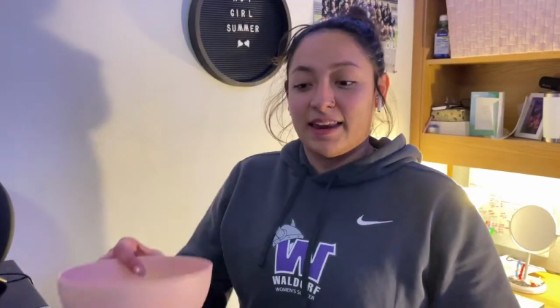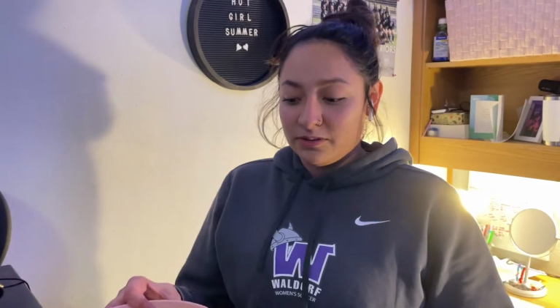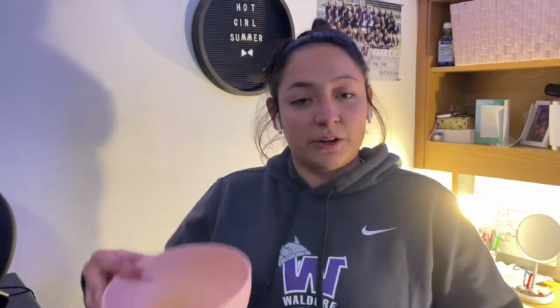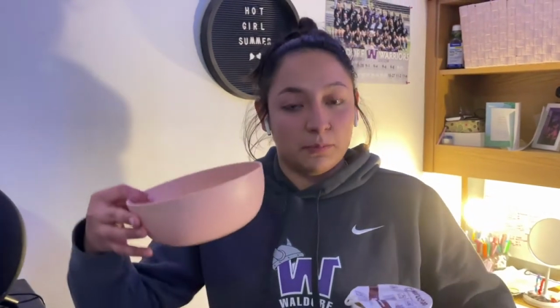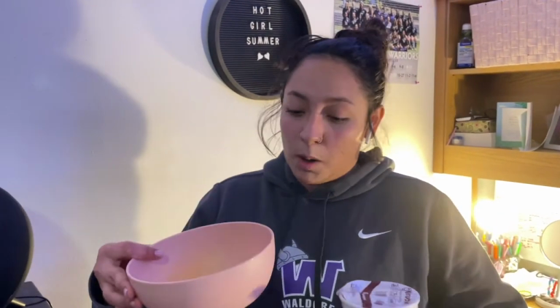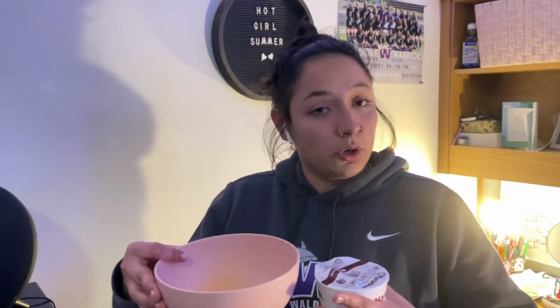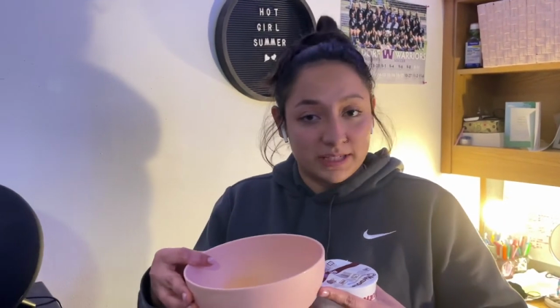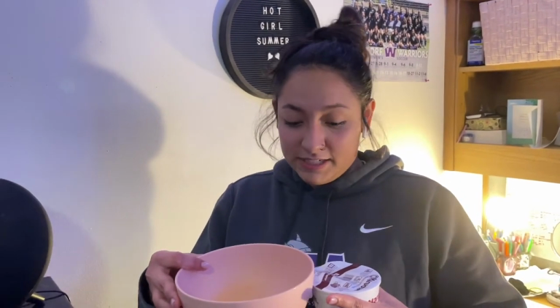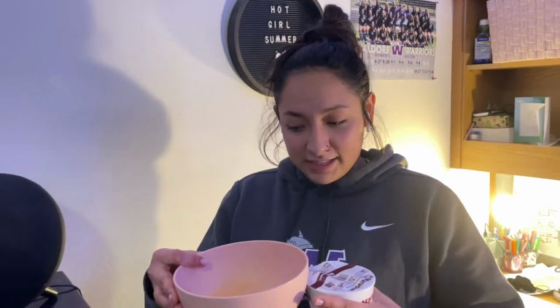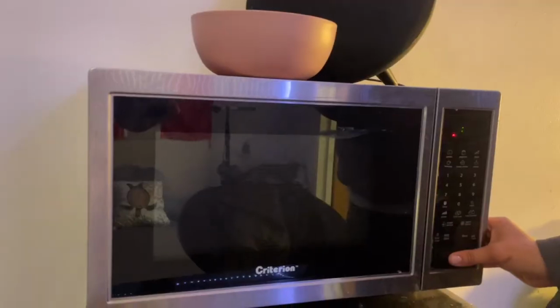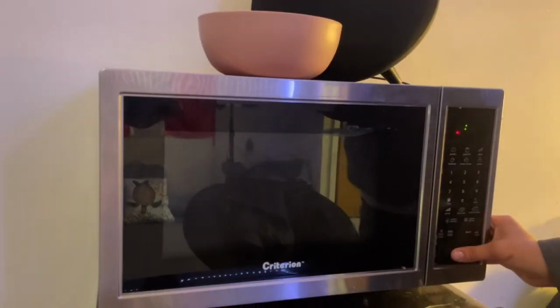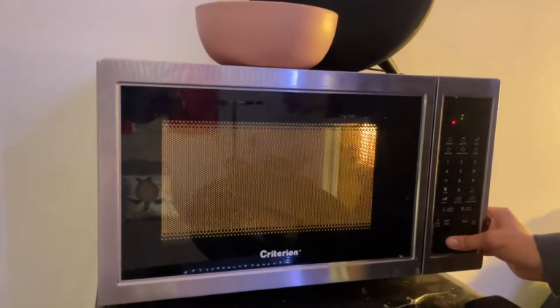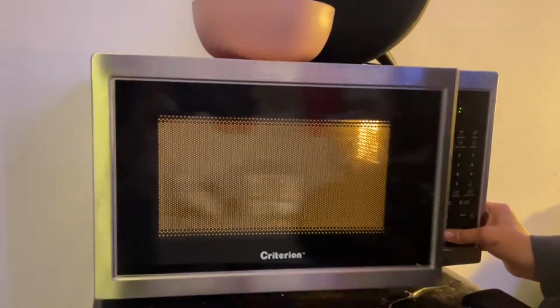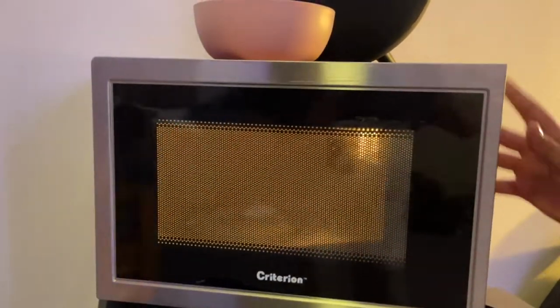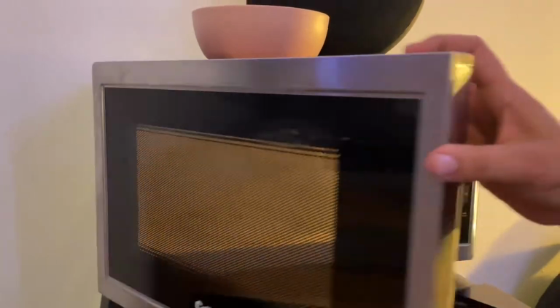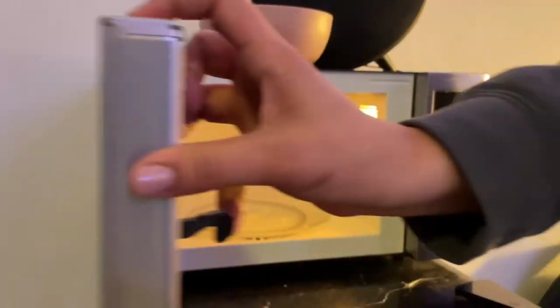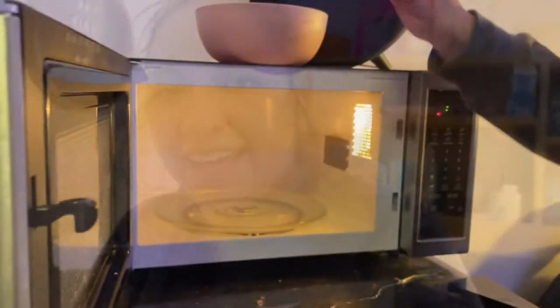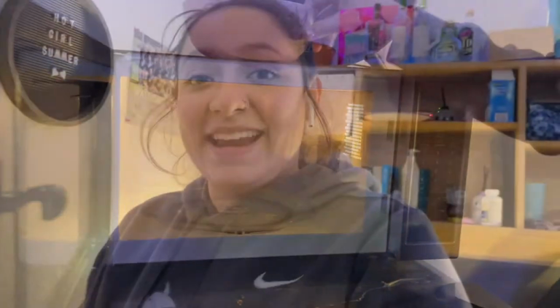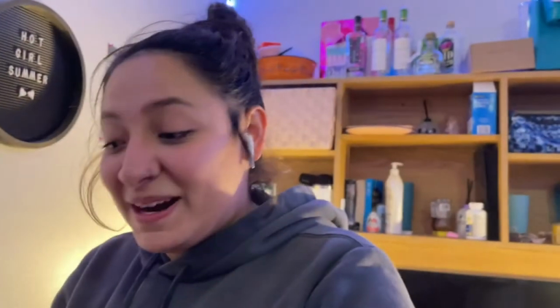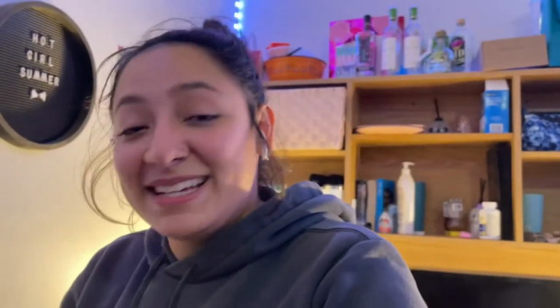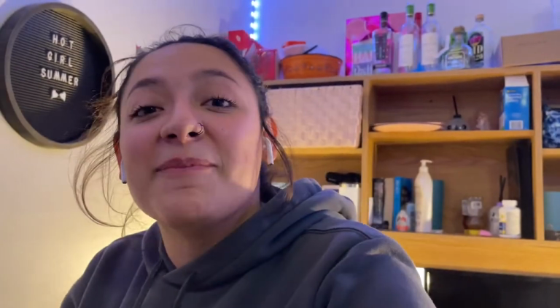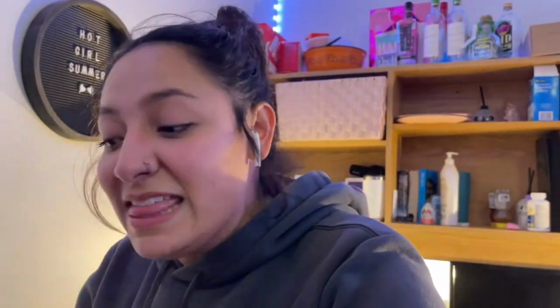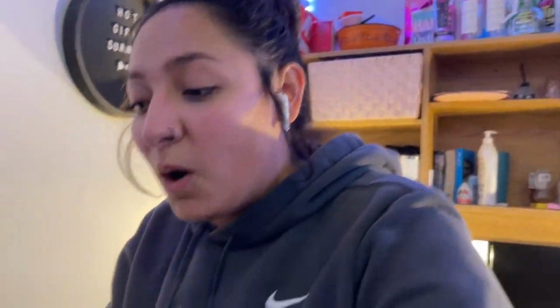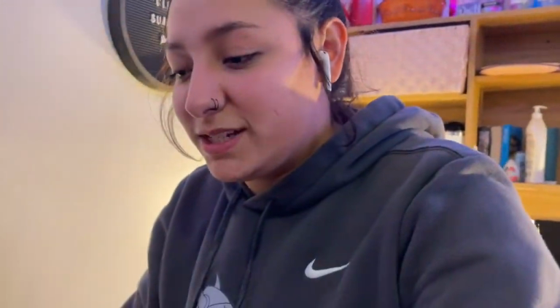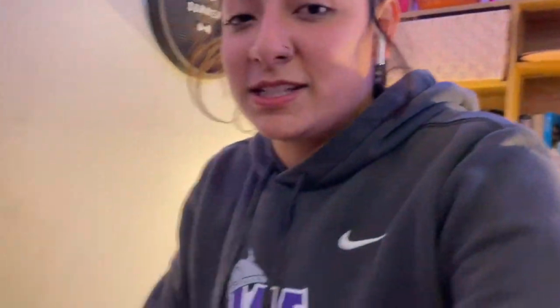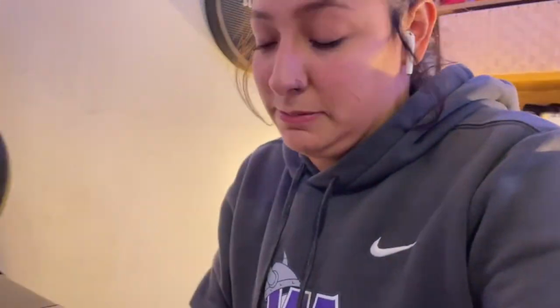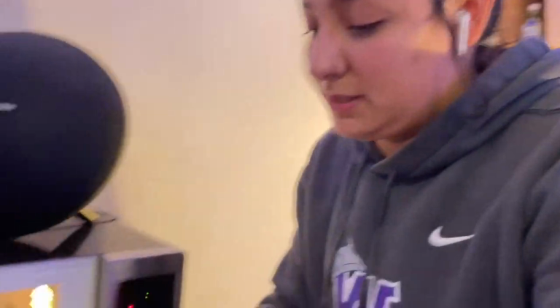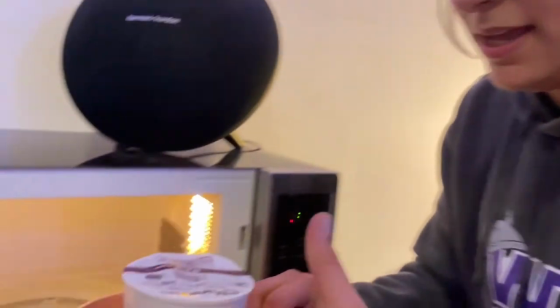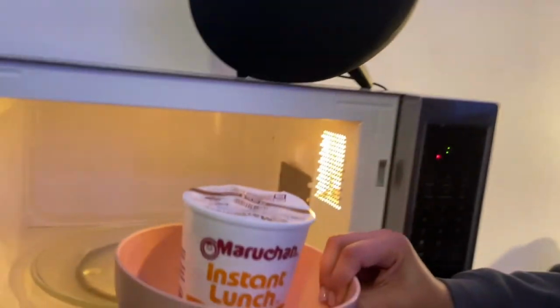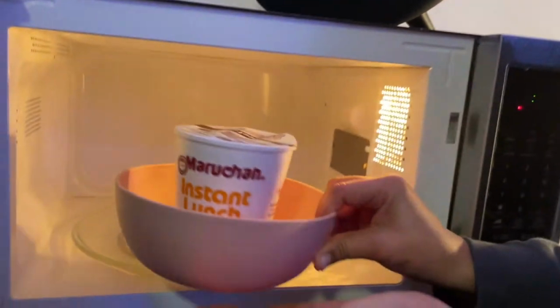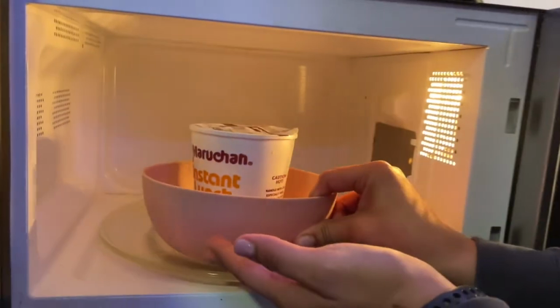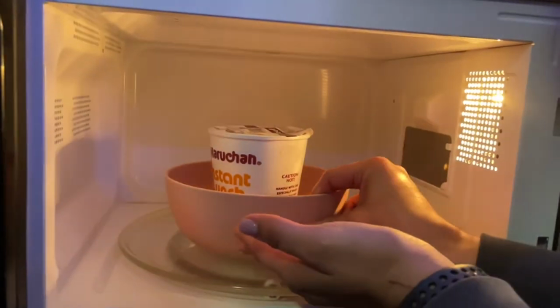Now you want to grab a Walmart bowl that was like 50 cents. Now you got to open up your microwave. You want to place the ramen in the bowl because it spills sometimes, then place it in the microwave.